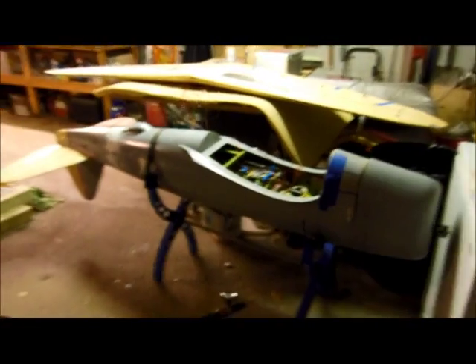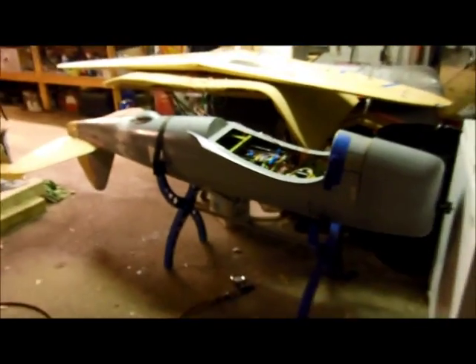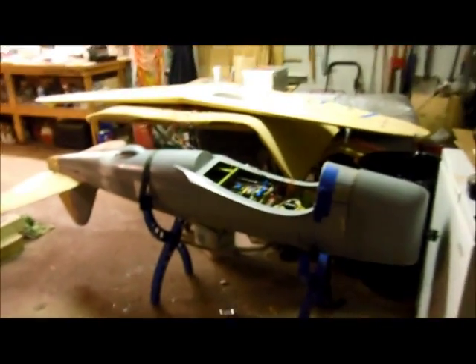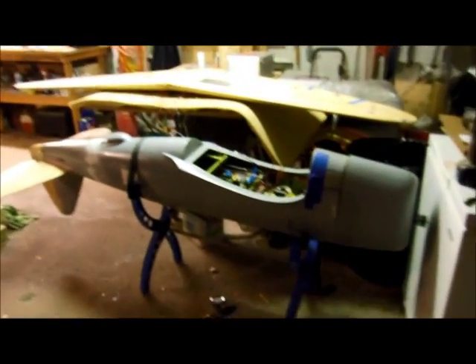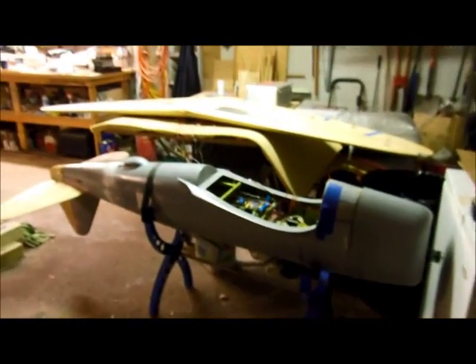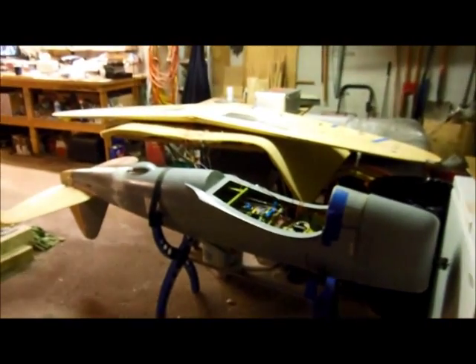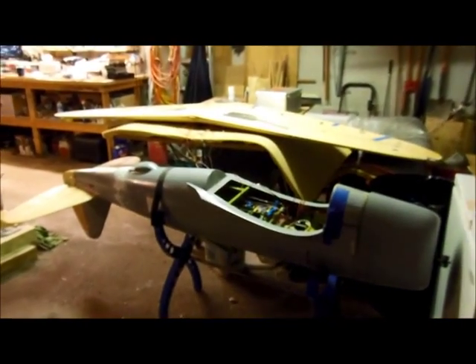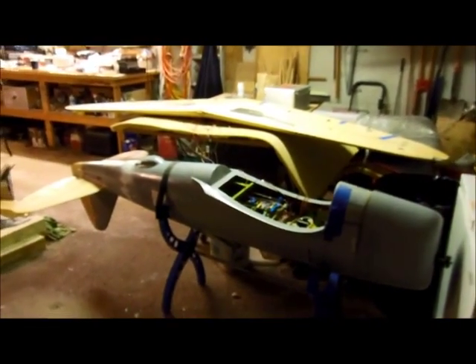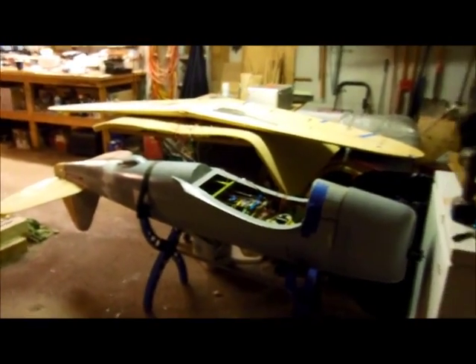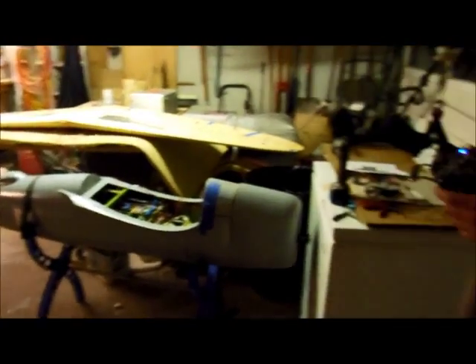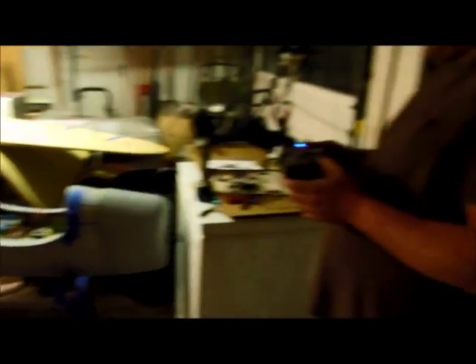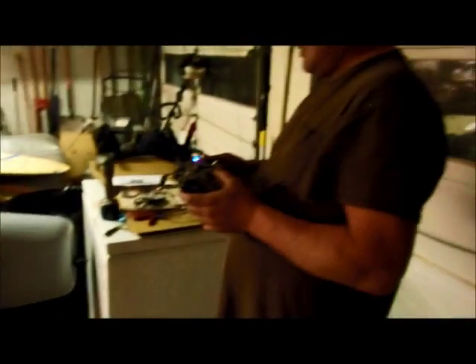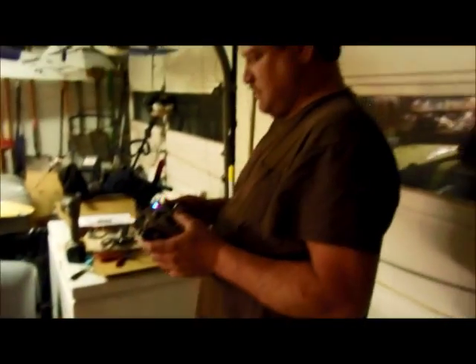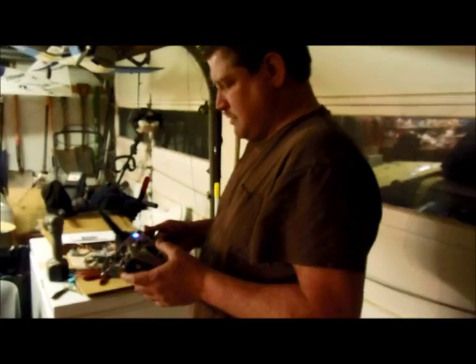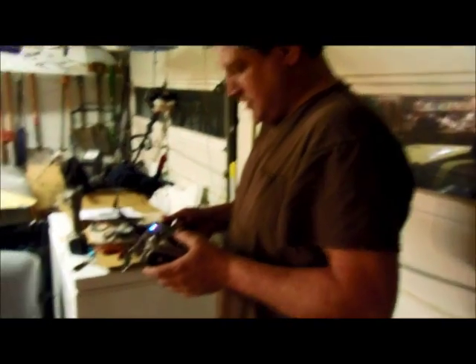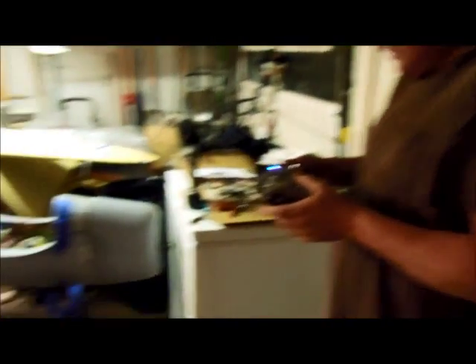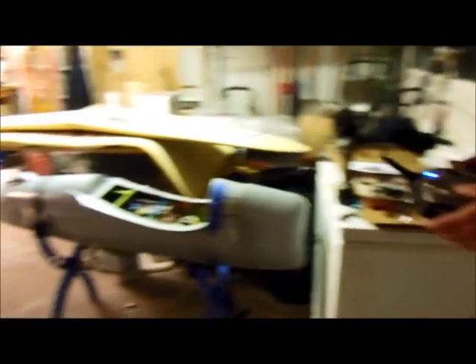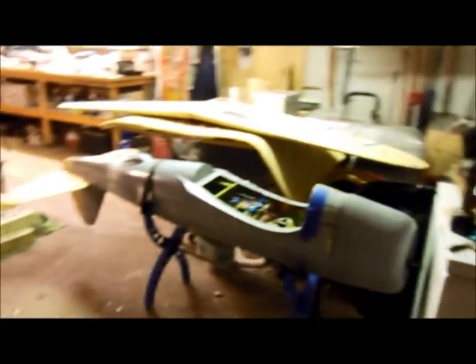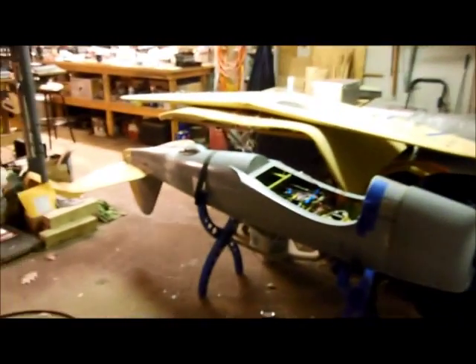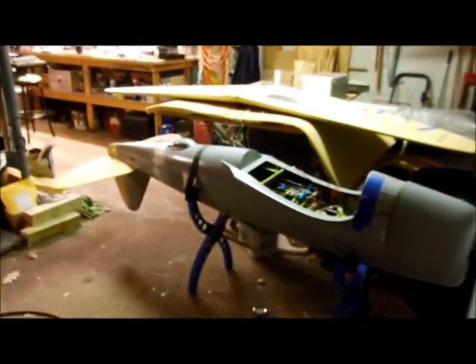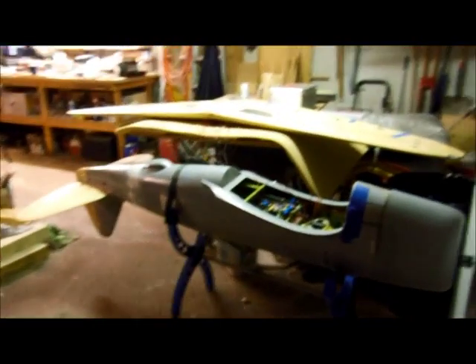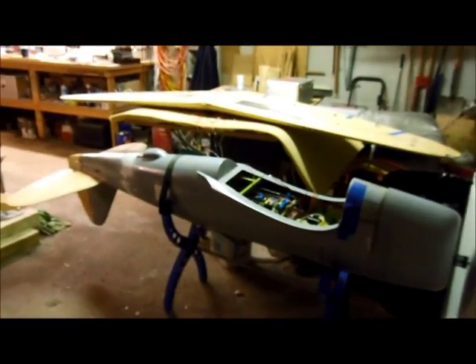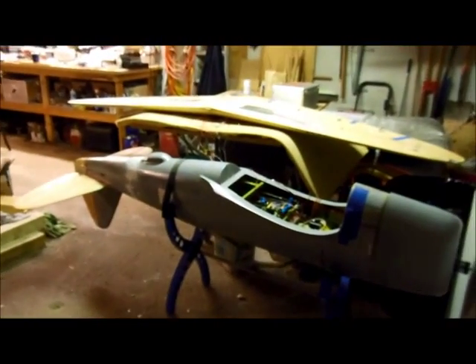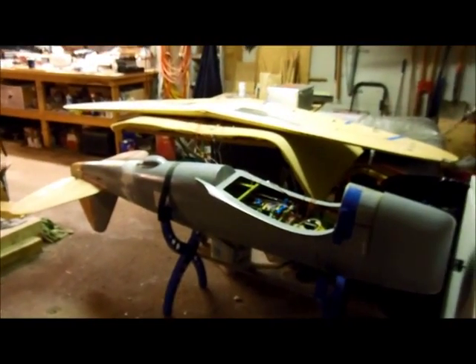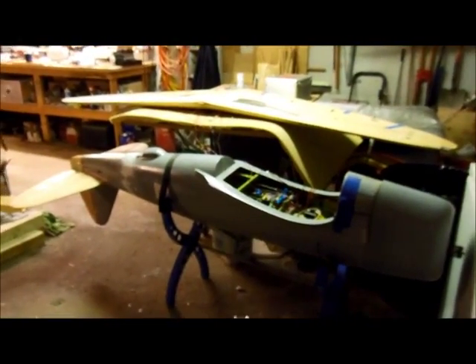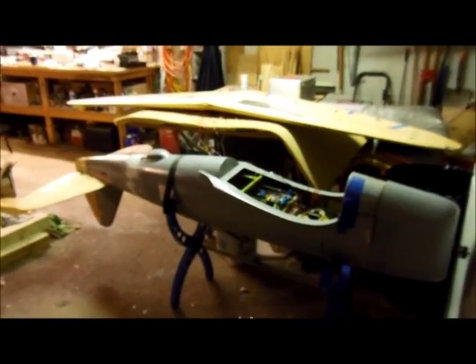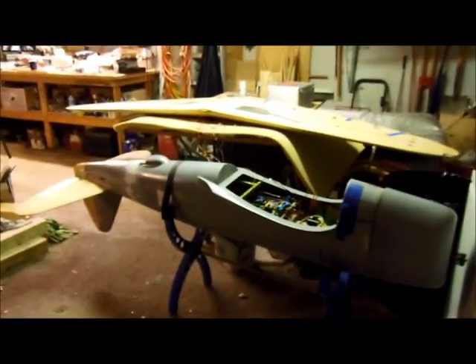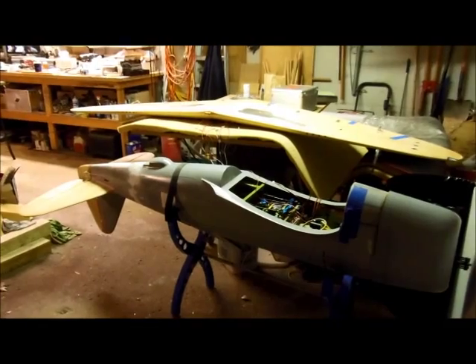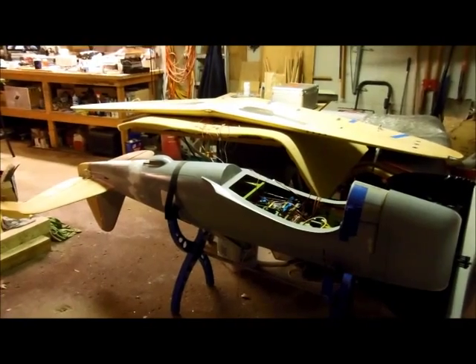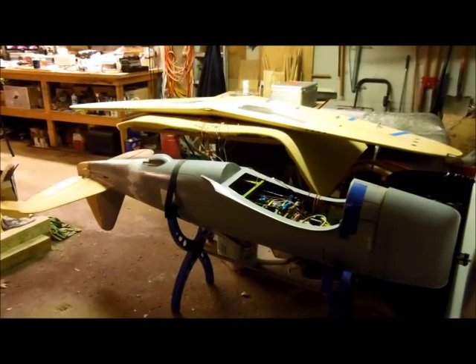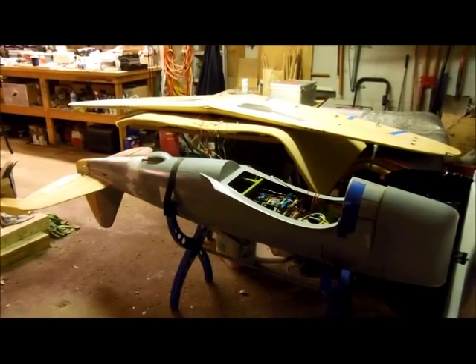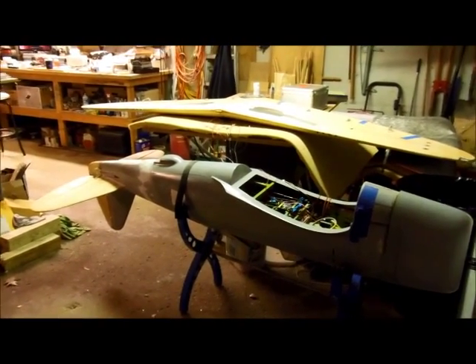Here we are back at the P-47. The wingman's on the radio and John, we're going to run it through its paces. We got everything hooked up. So here we go.